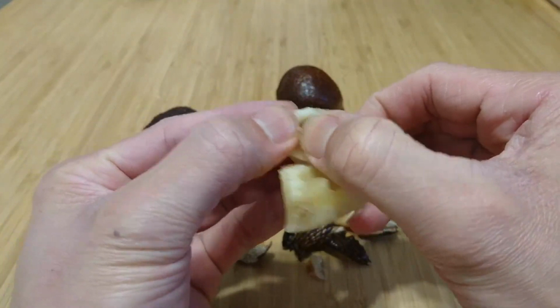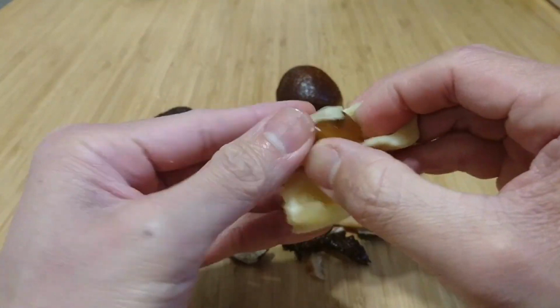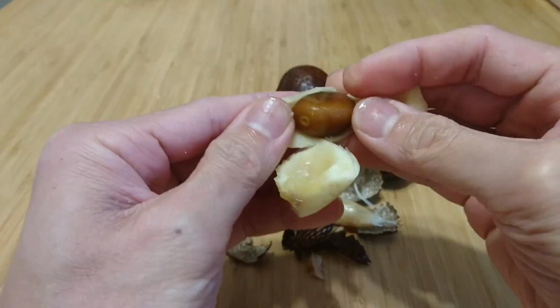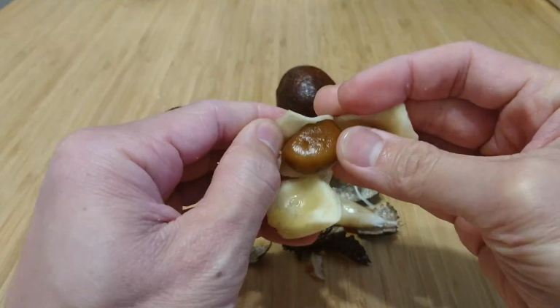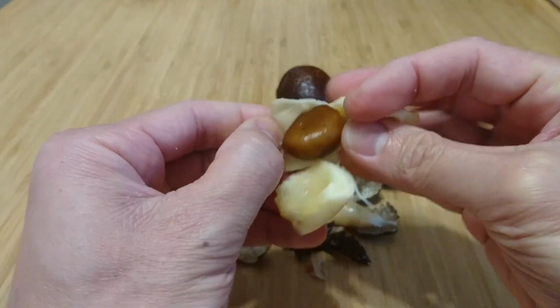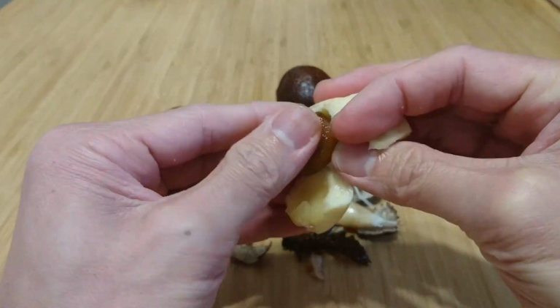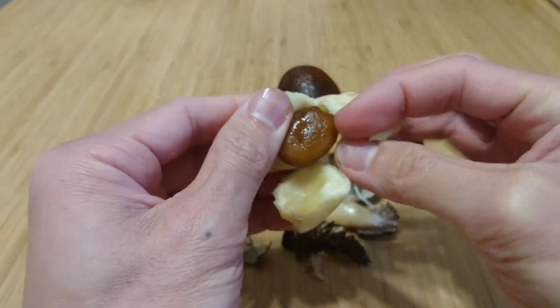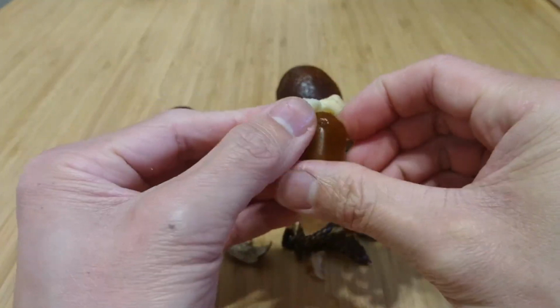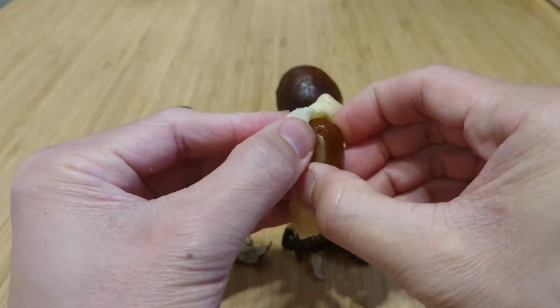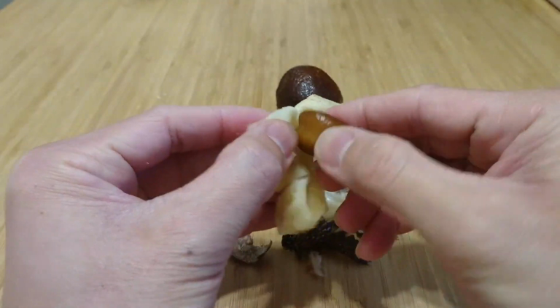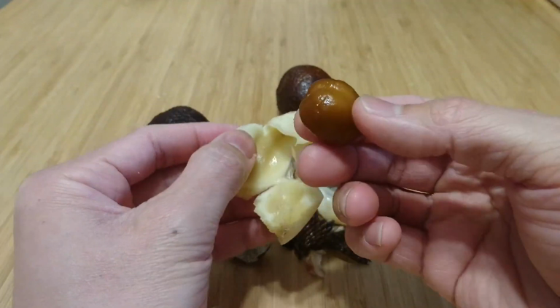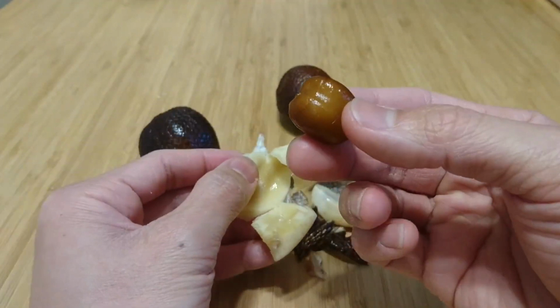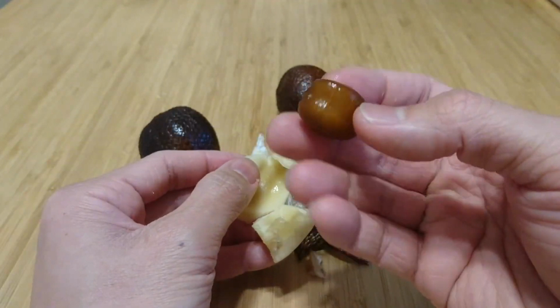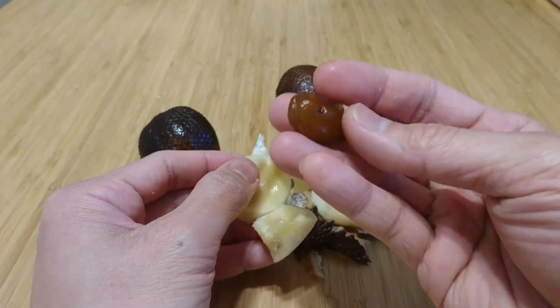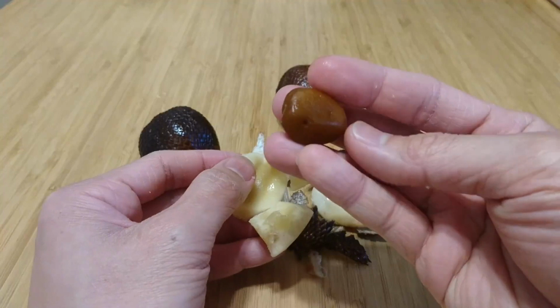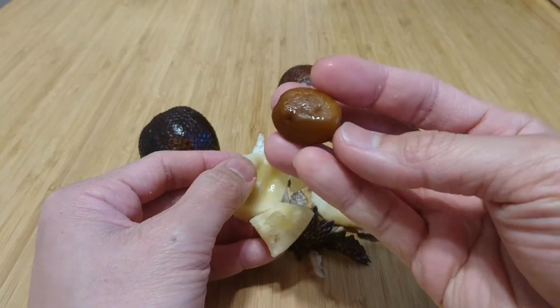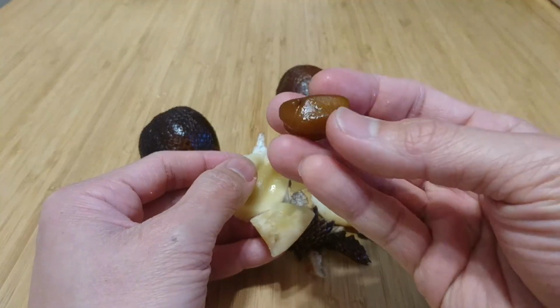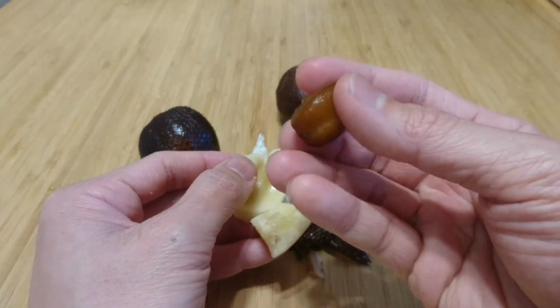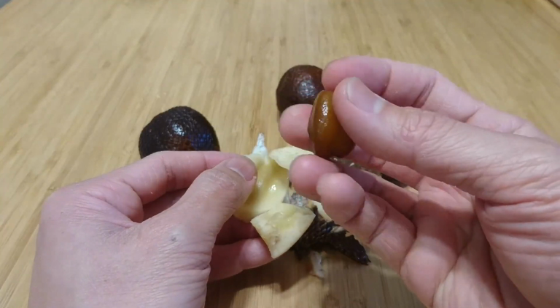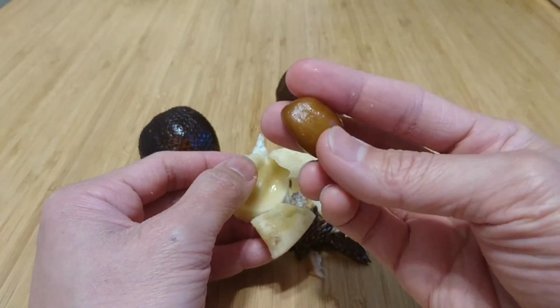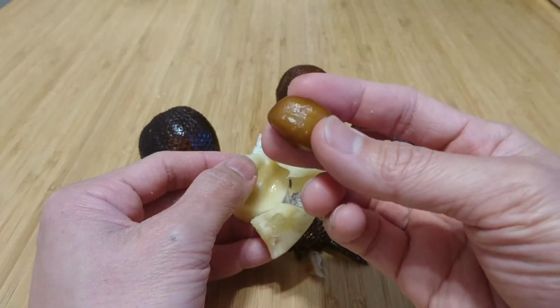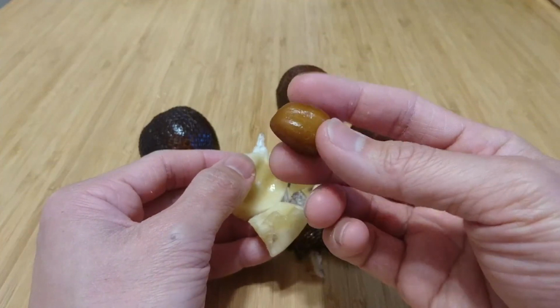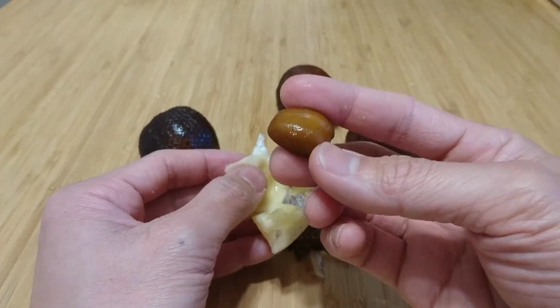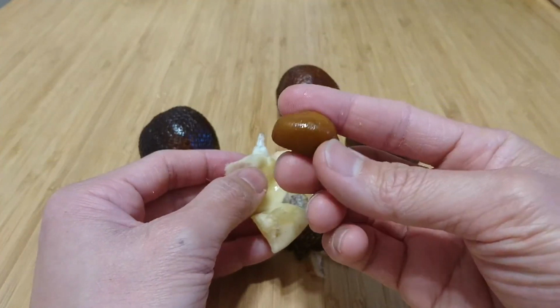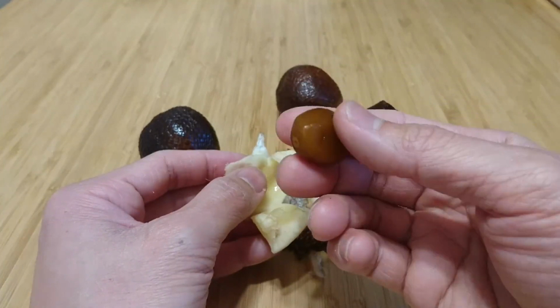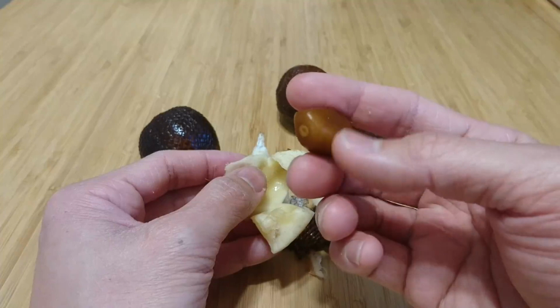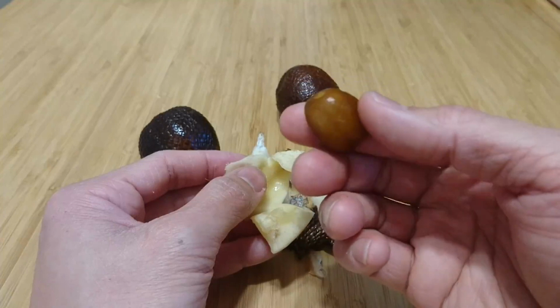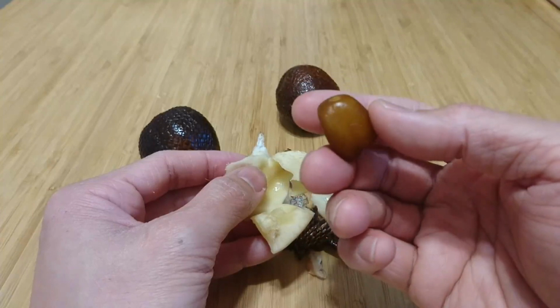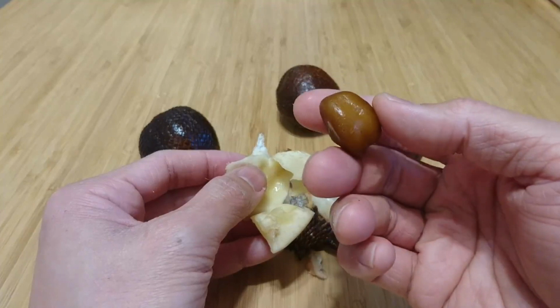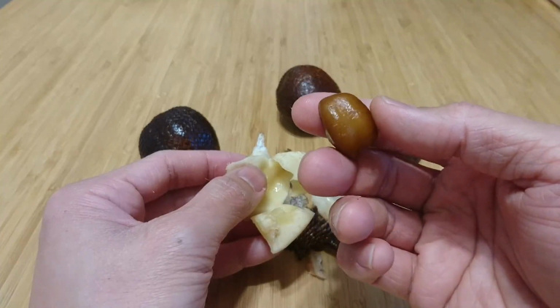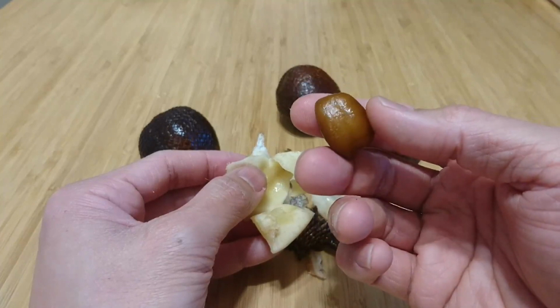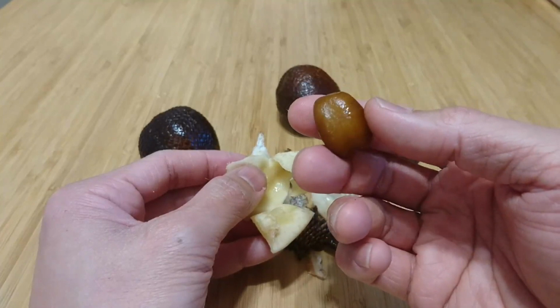This should be really easy to propagate. There is one juicy seed ready for germination. It's a tropical plant, so no special treatment would be required.